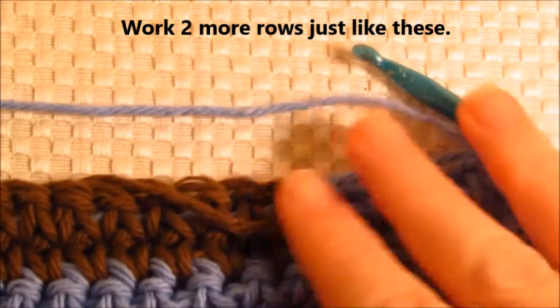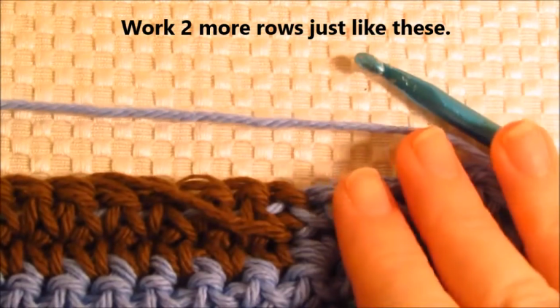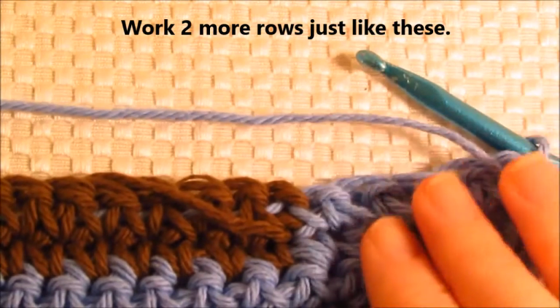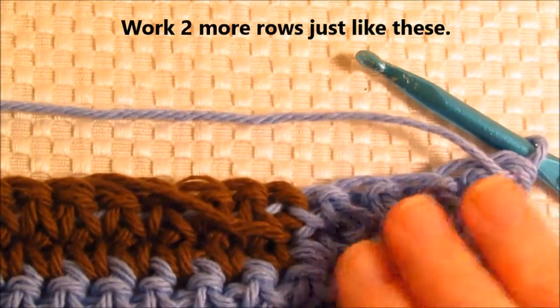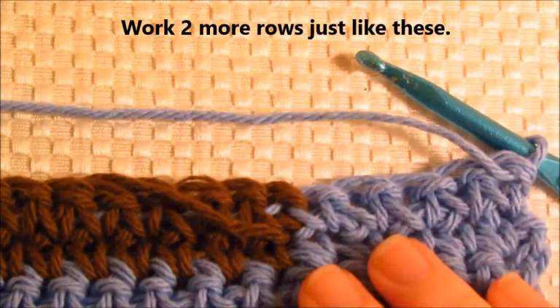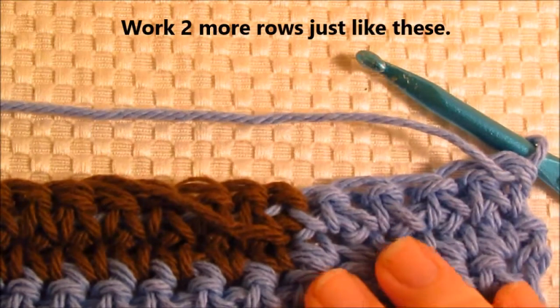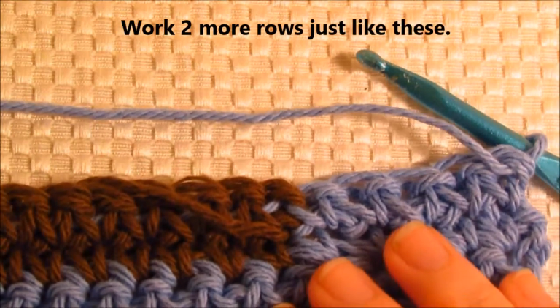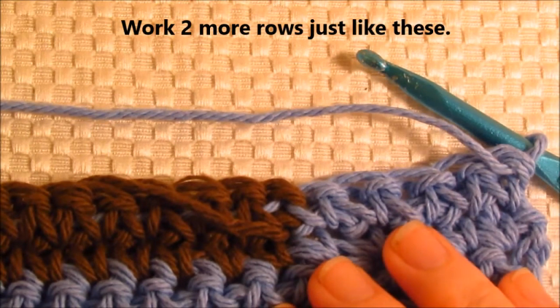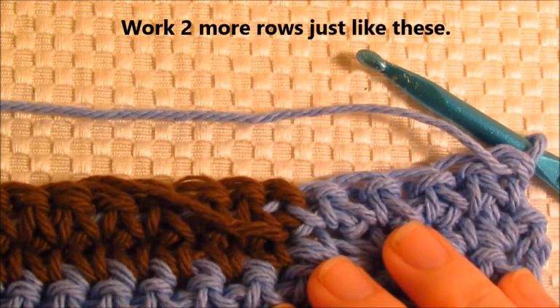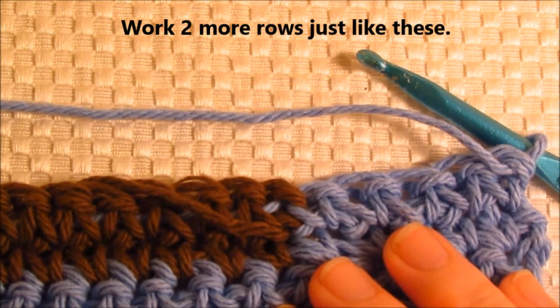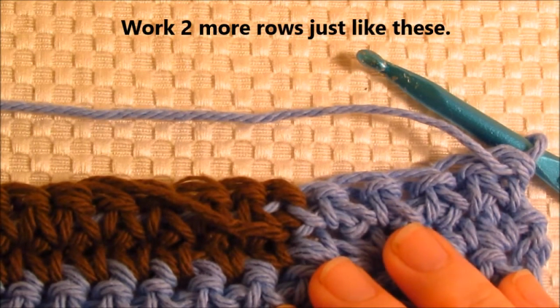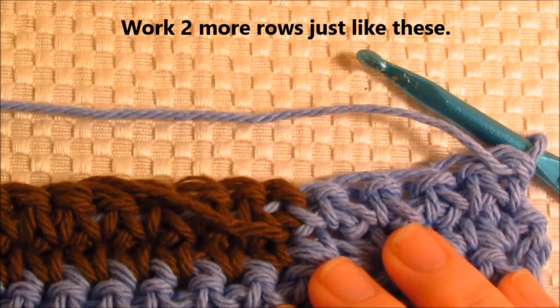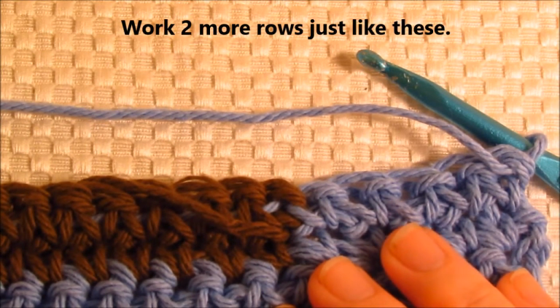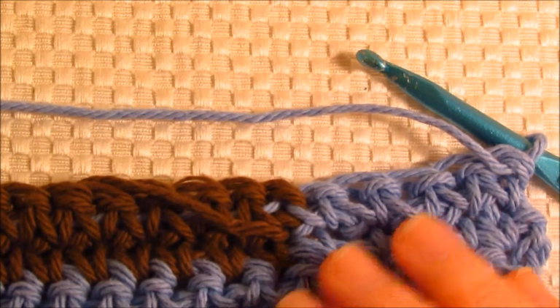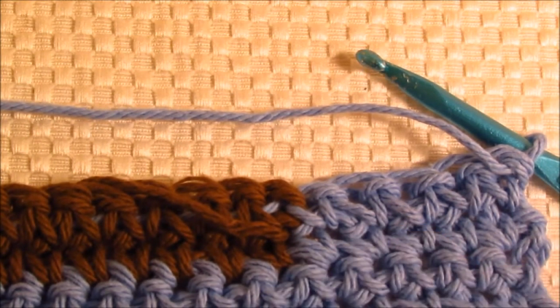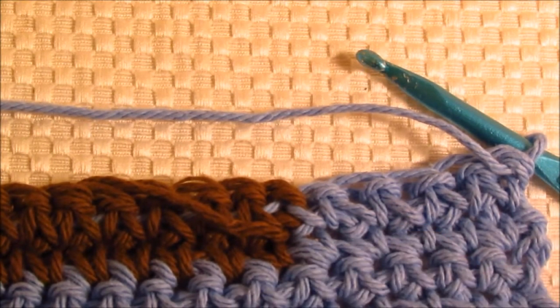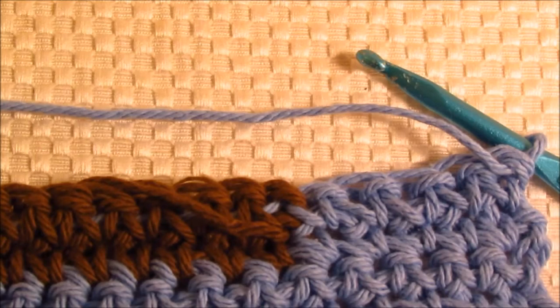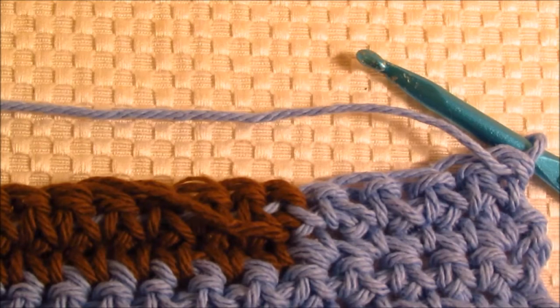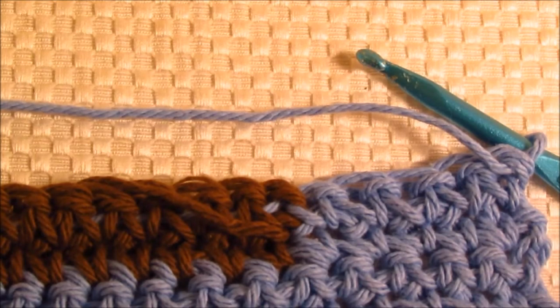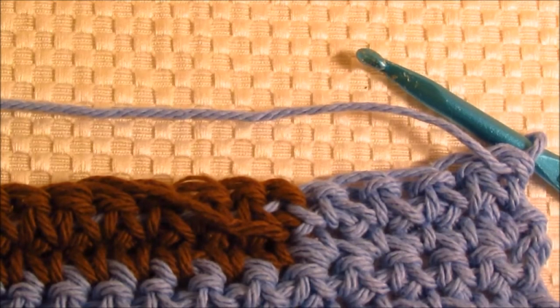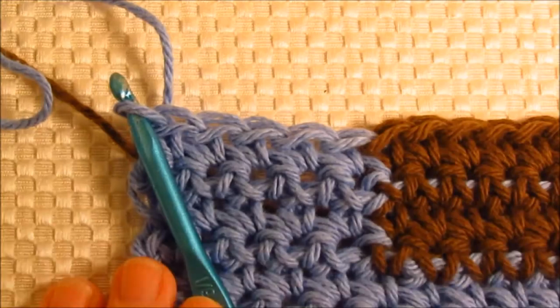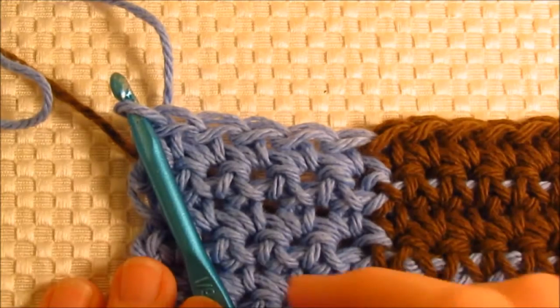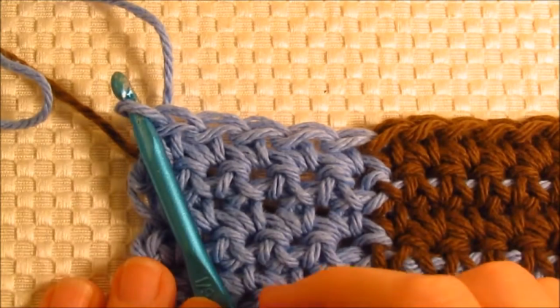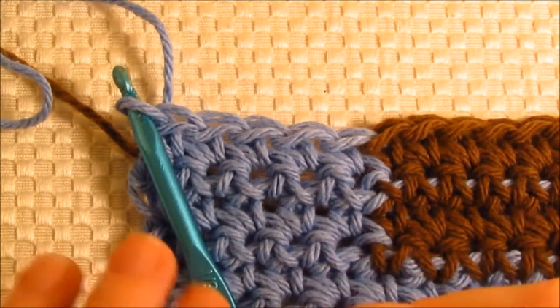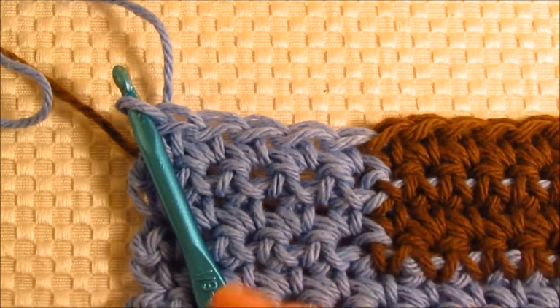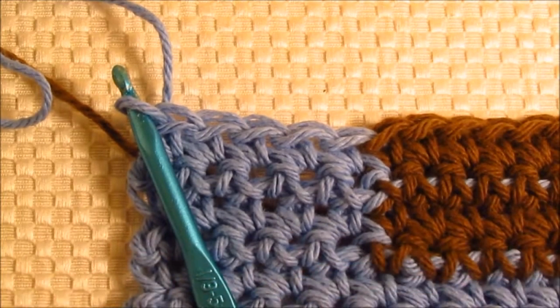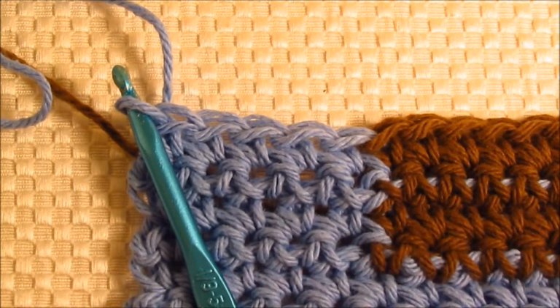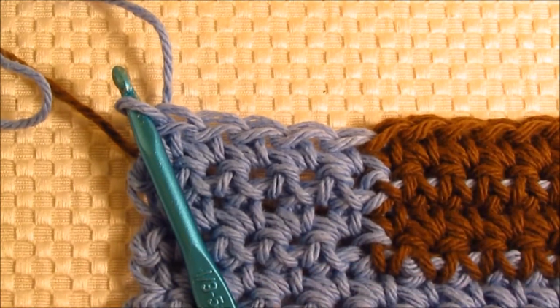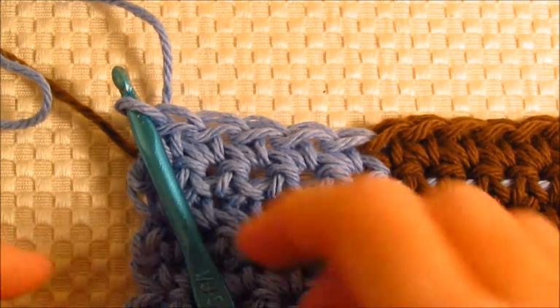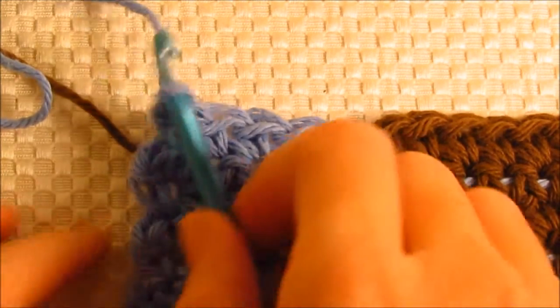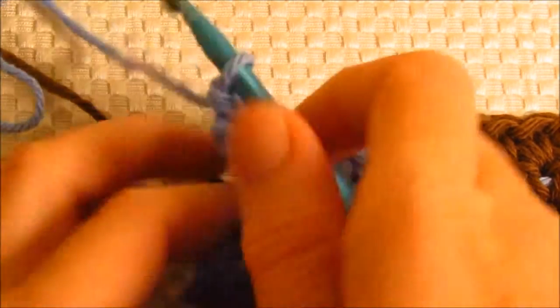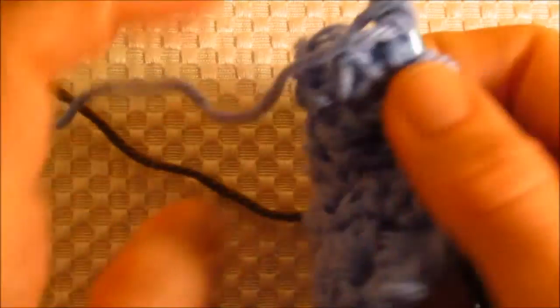When you get done with the two rows, just like this one, I'll show you the next step. This is the end of the row, so now let's turn the work.